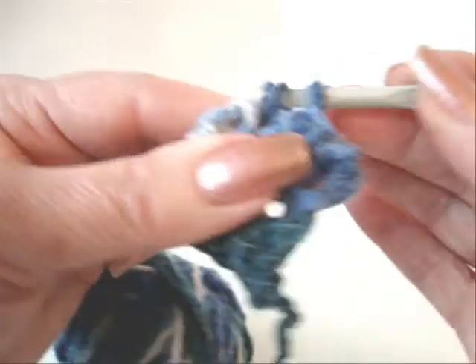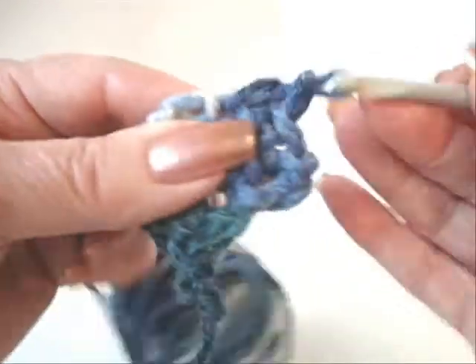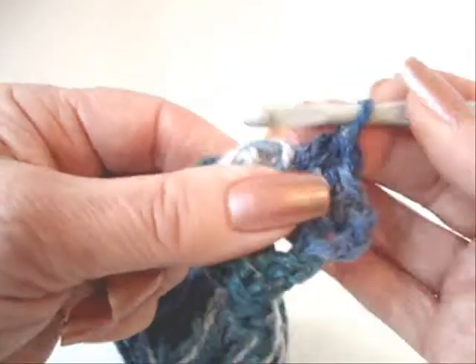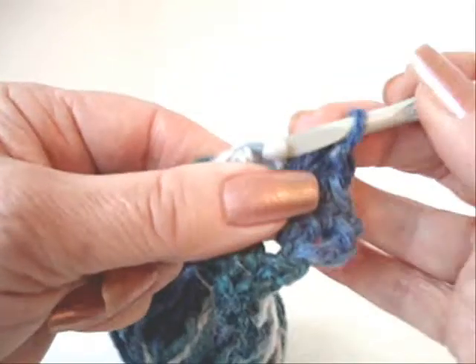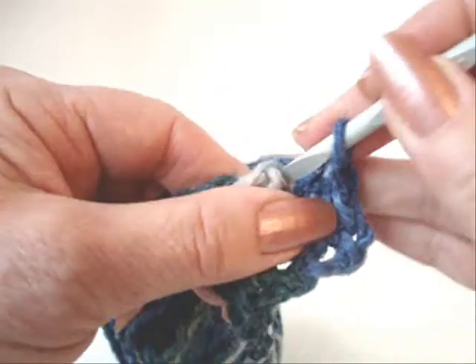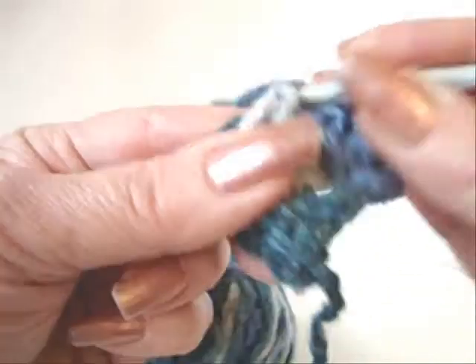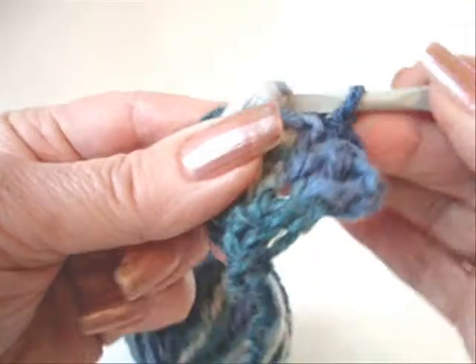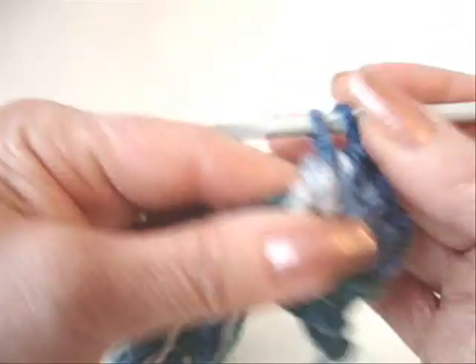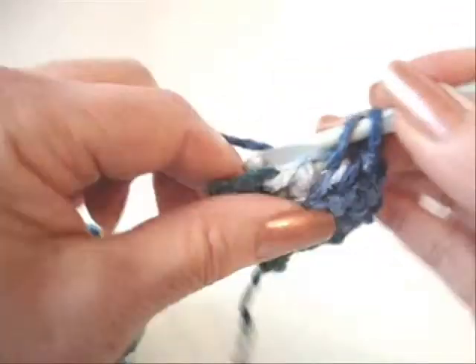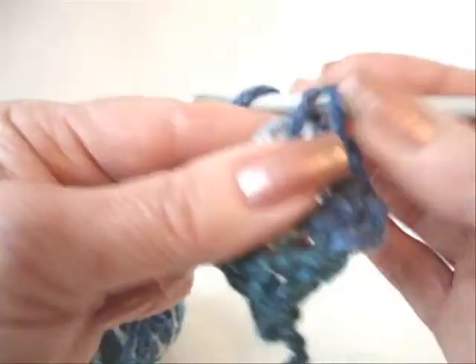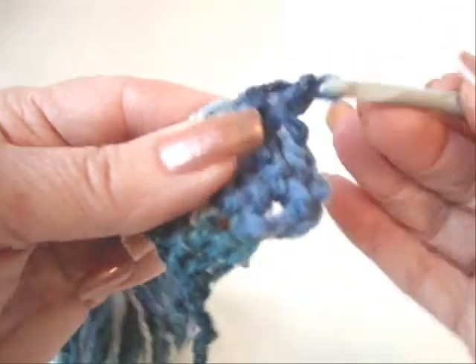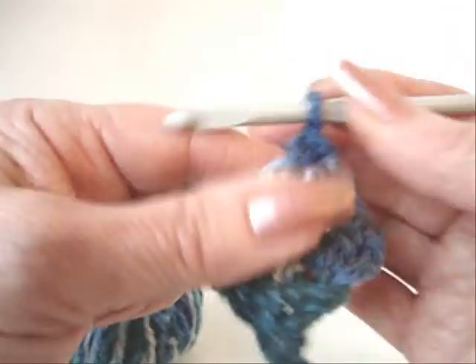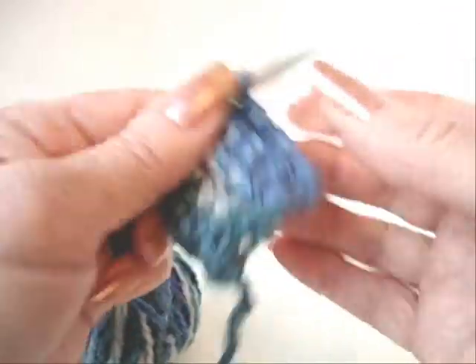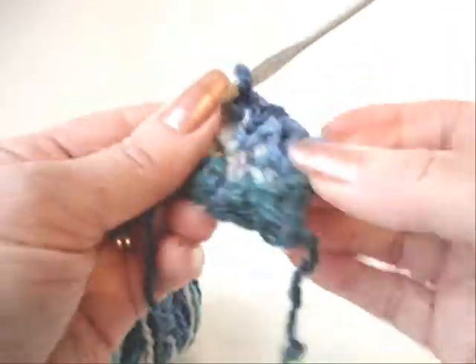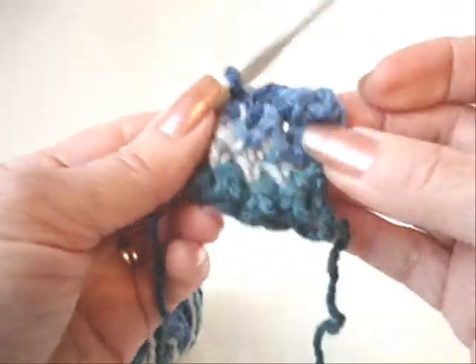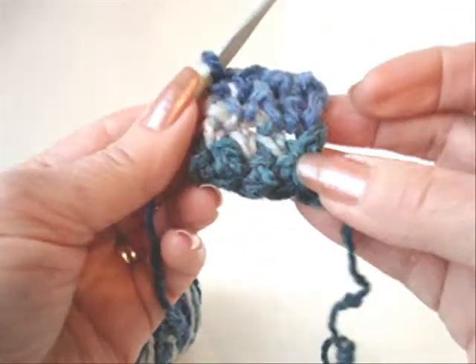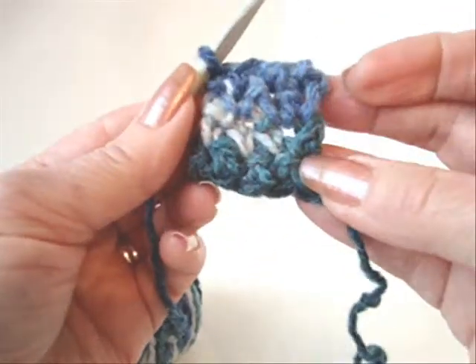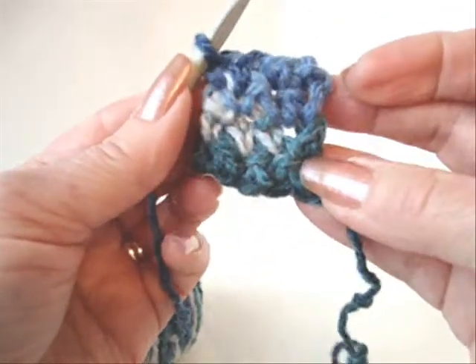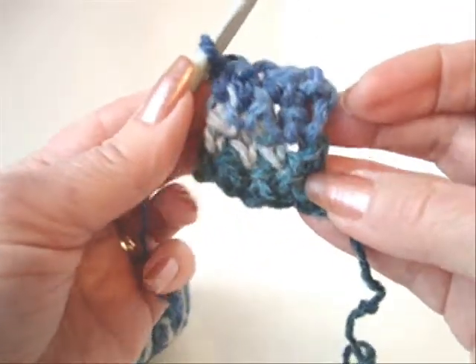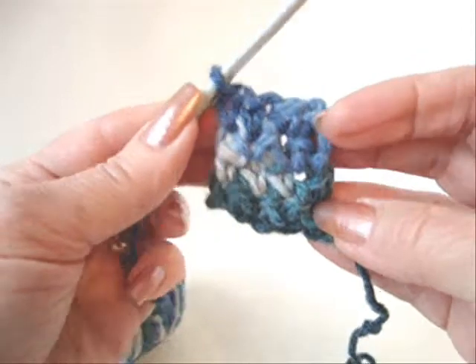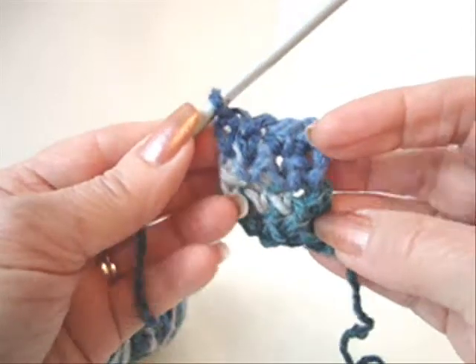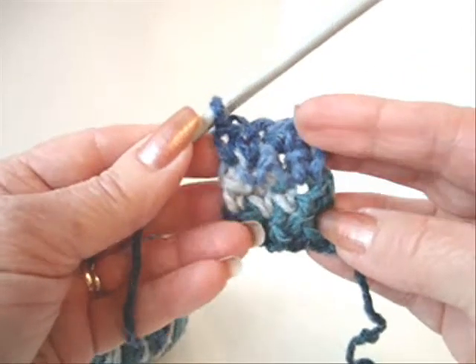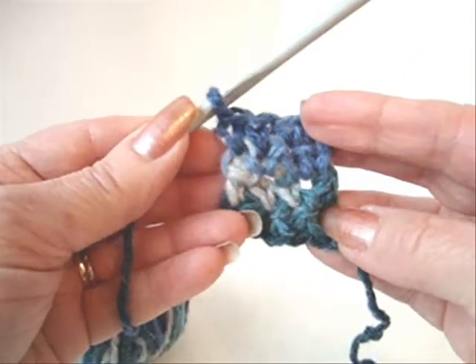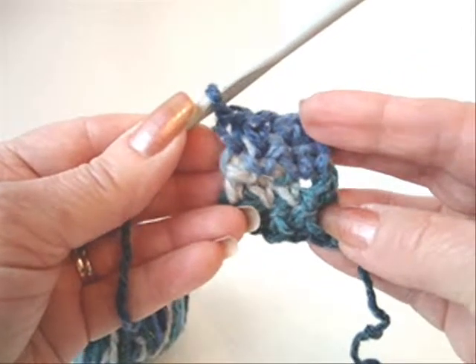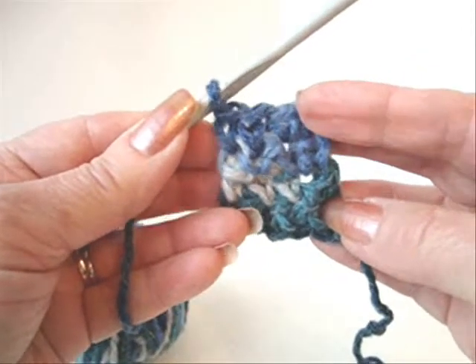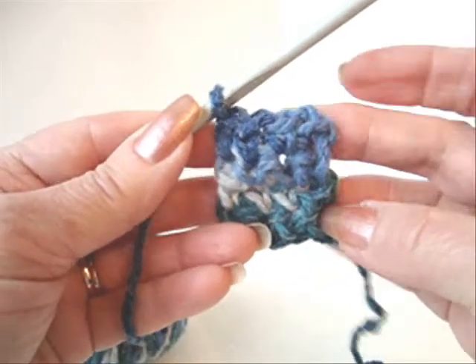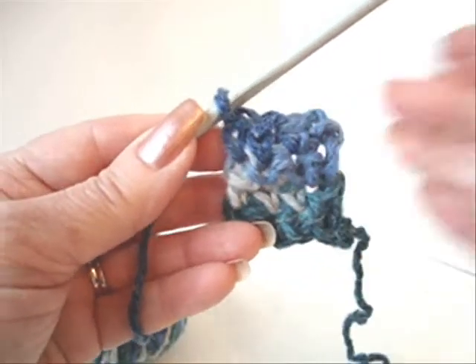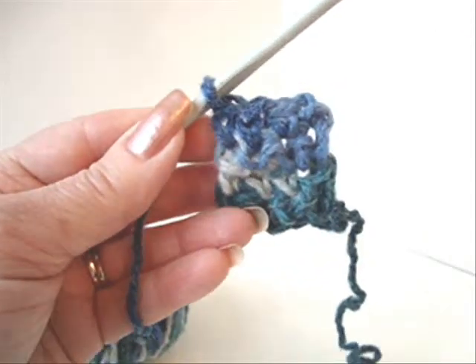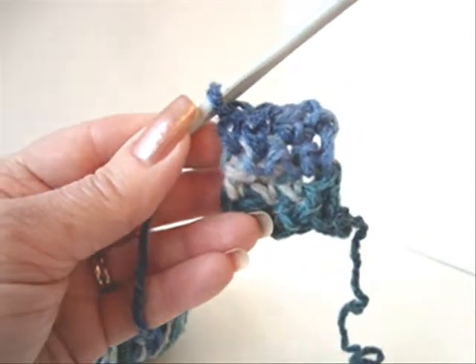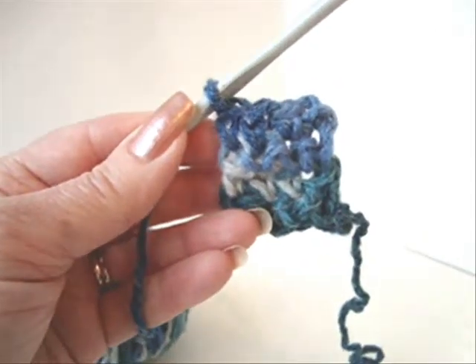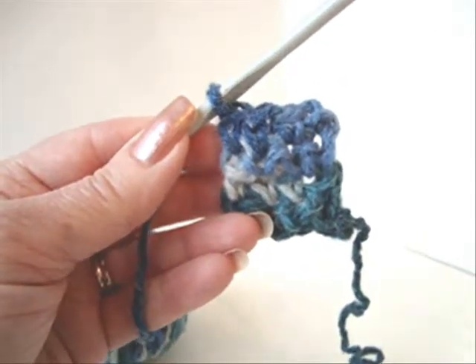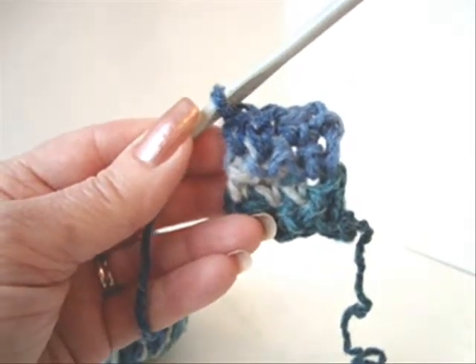We're going to continue doing that until this band is long enough to slide onto our wrists. I'm going to go ahead and complete that.